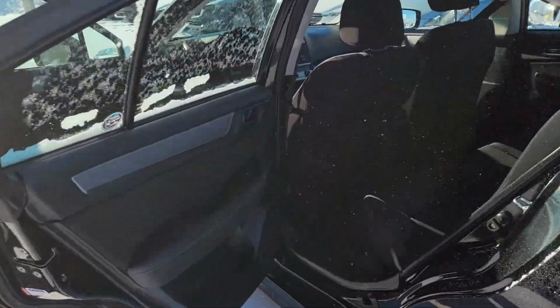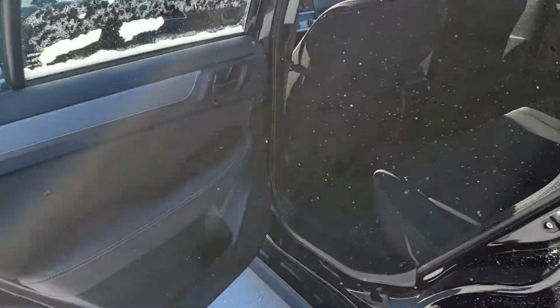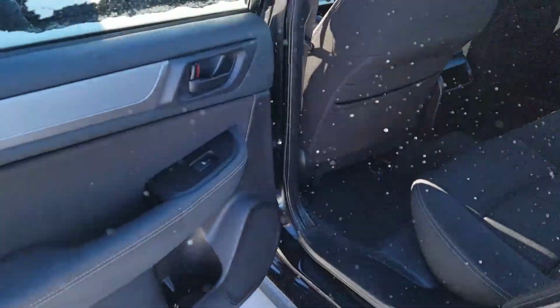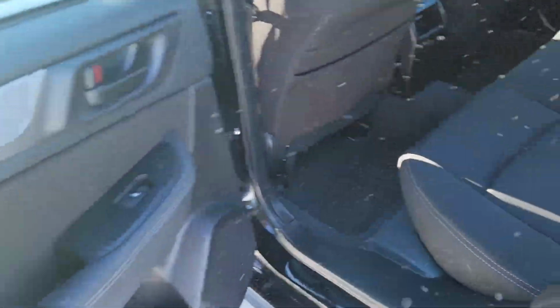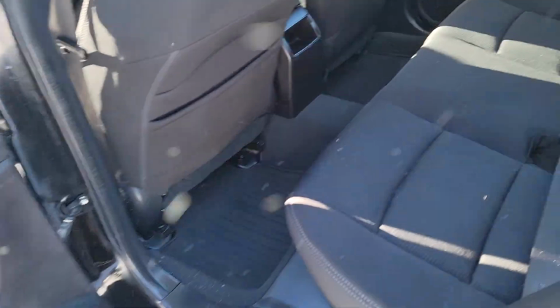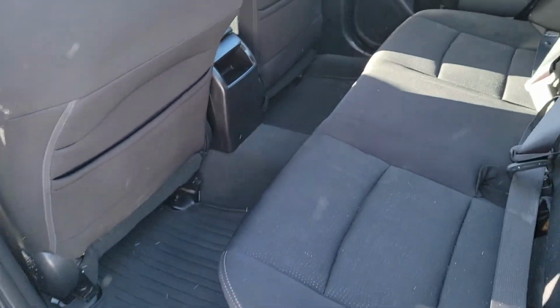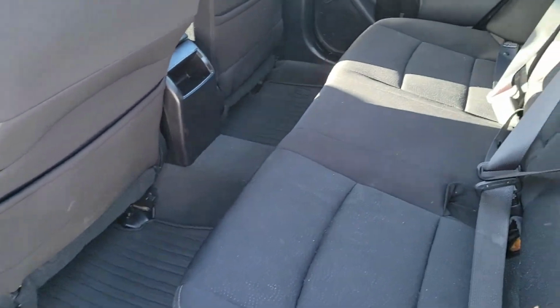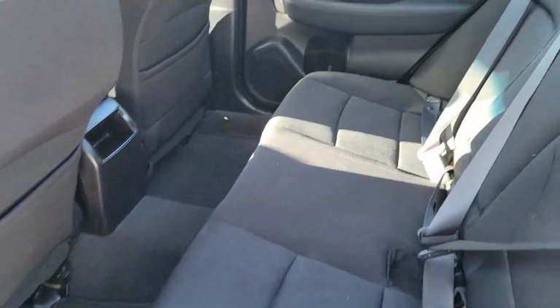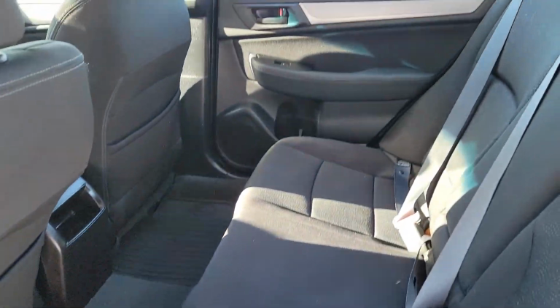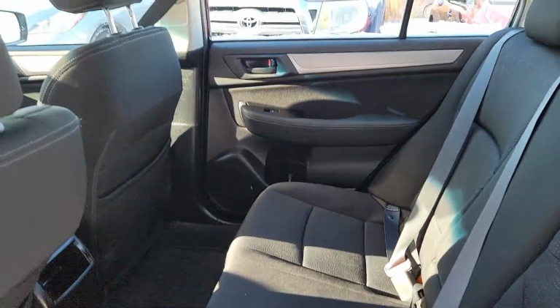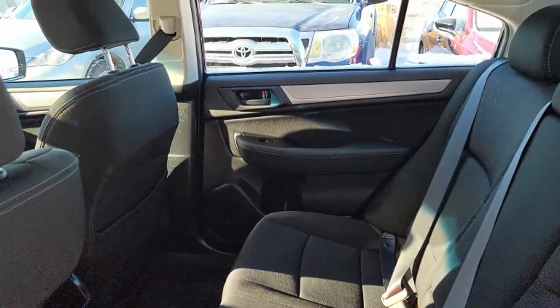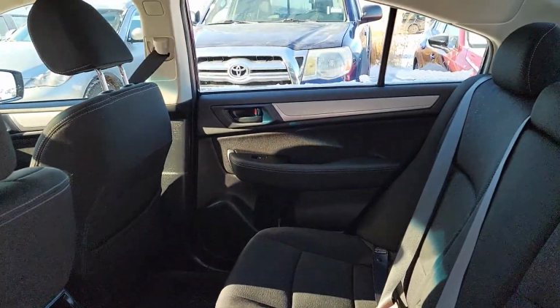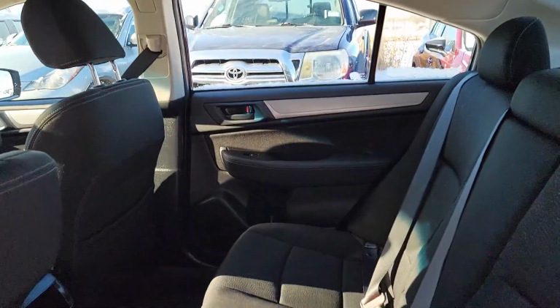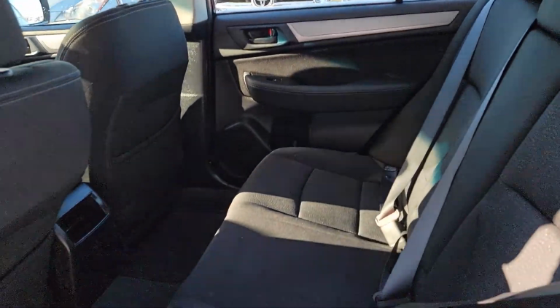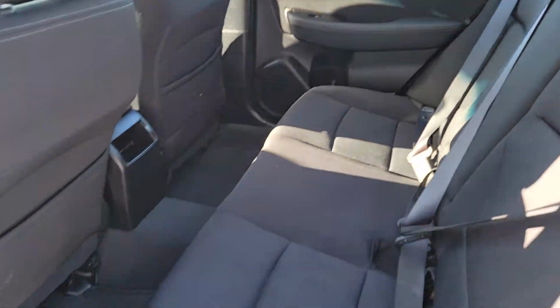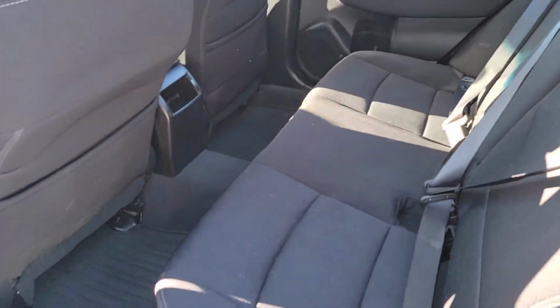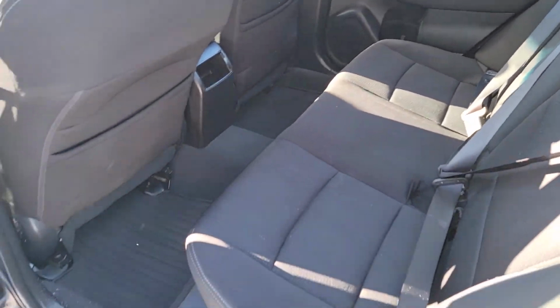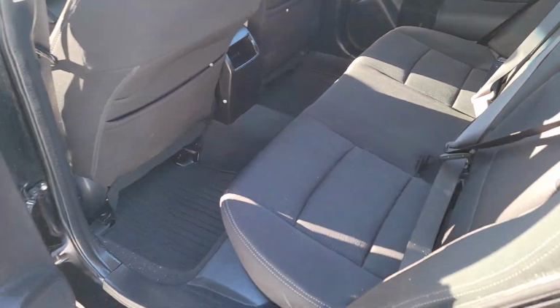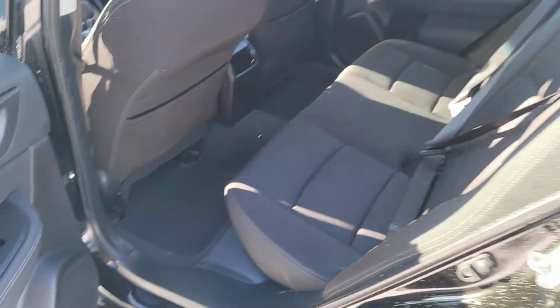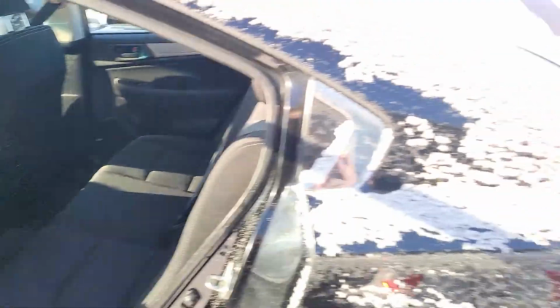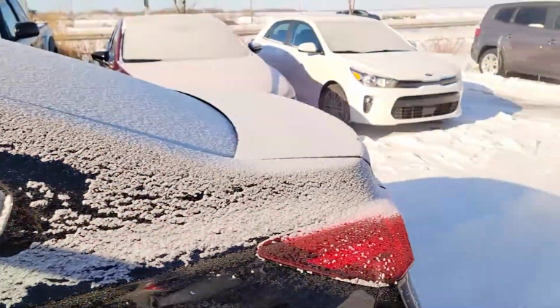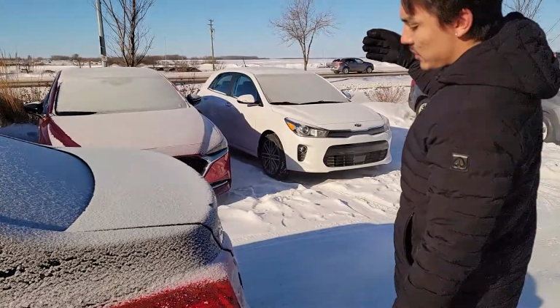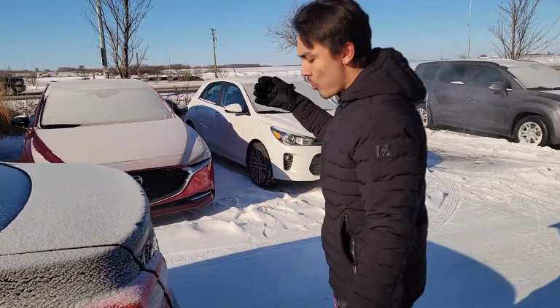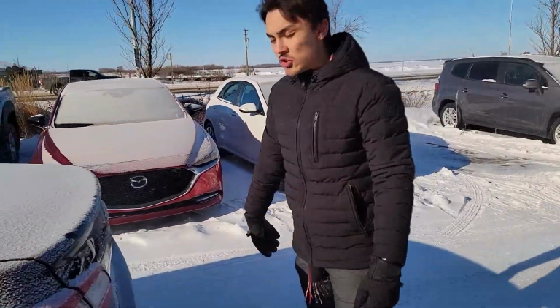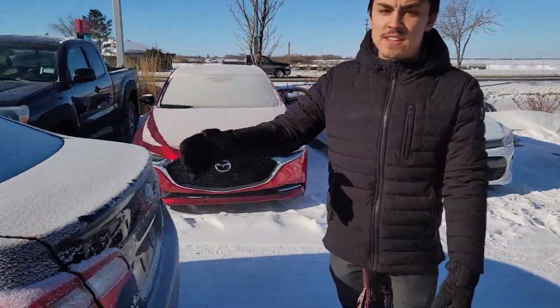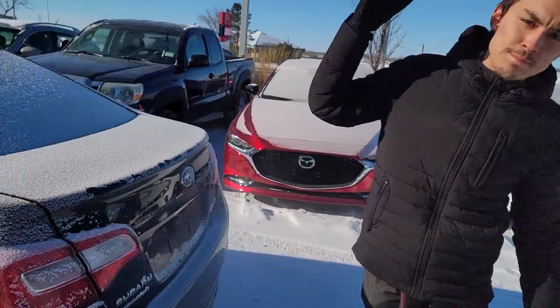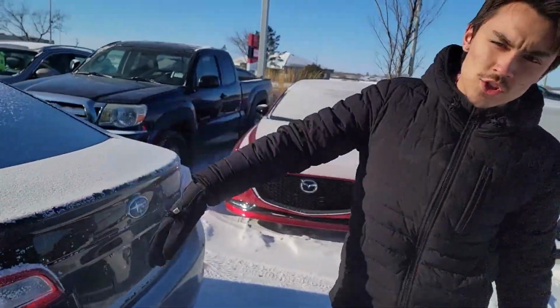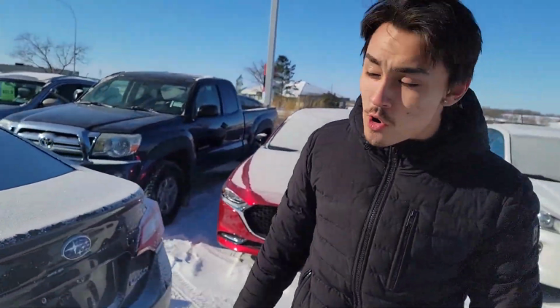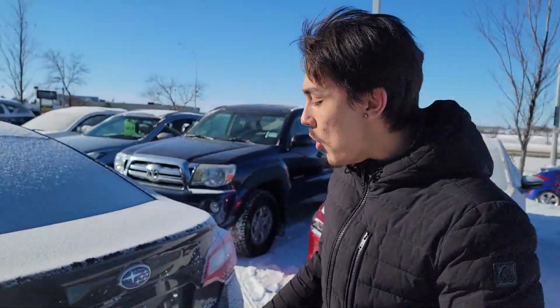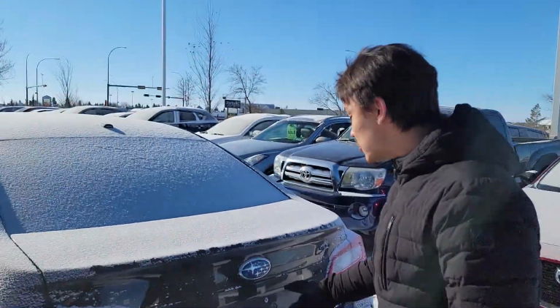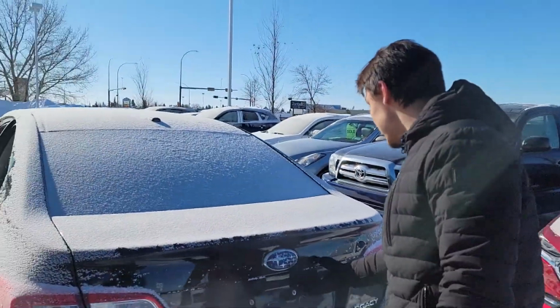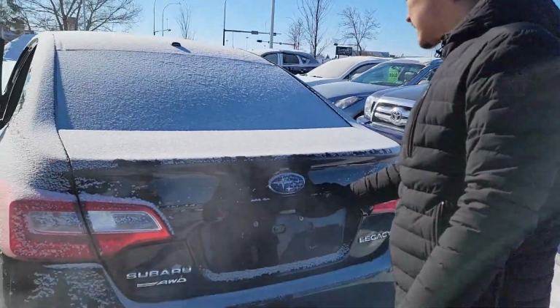Now, Subarus are famous for their spacing — they're a family-sized sedan. So take a look at the second row right here. You can fit whatever you want back there. Now it is an all-wheel drive, a symmetrical all-wheel drive system, which is fantastic.